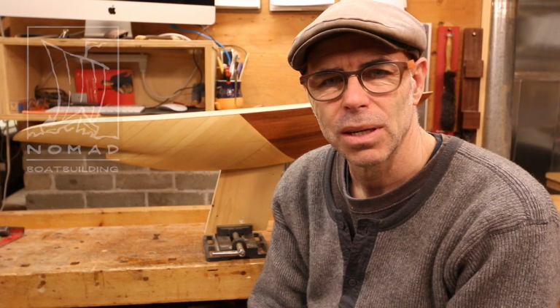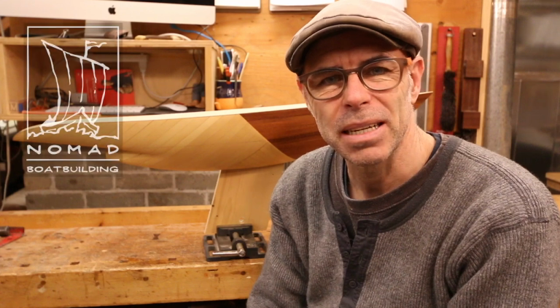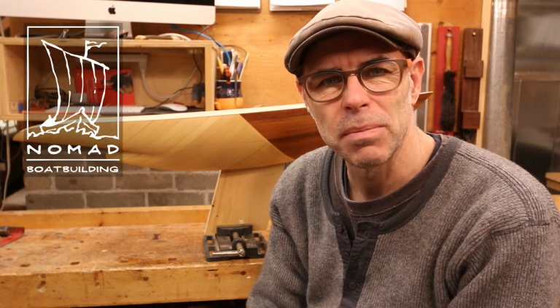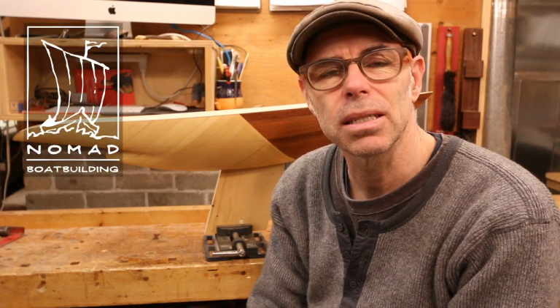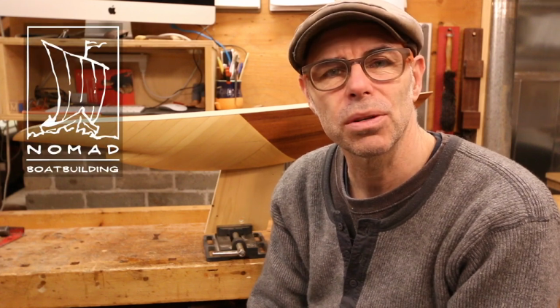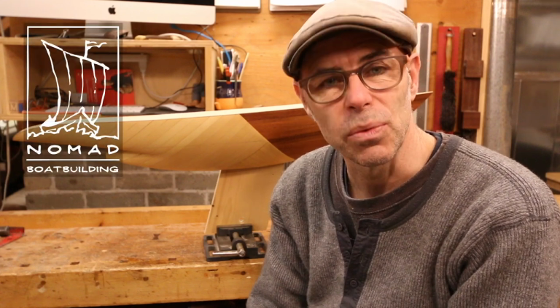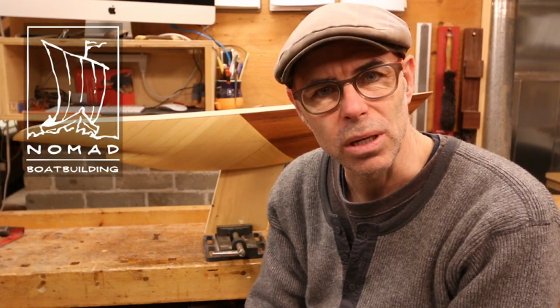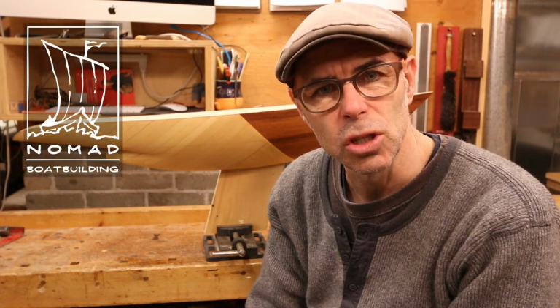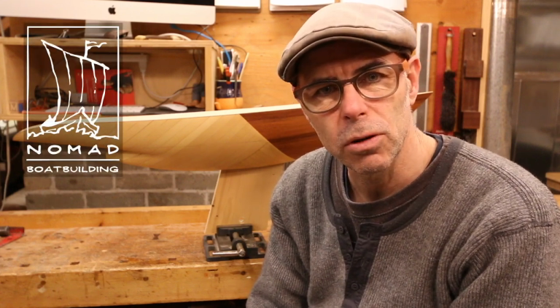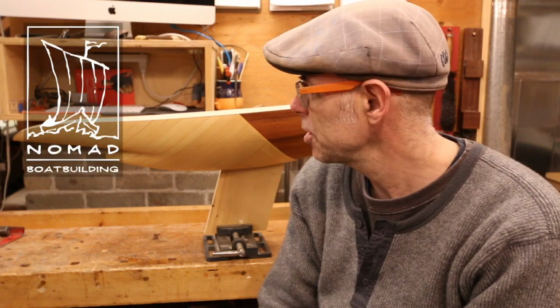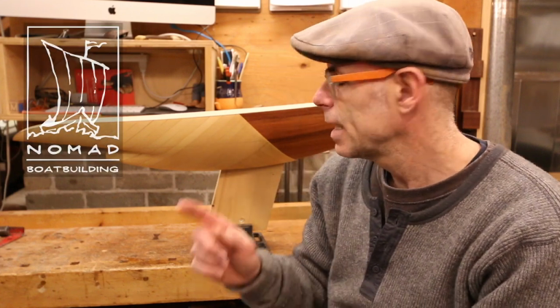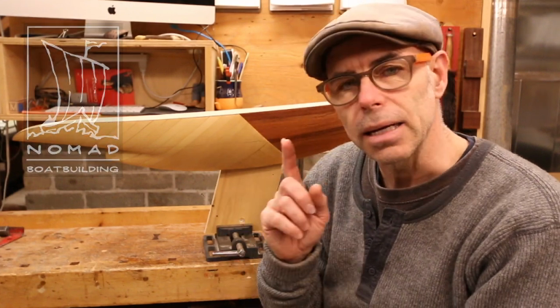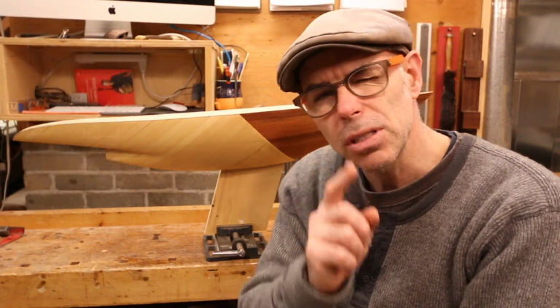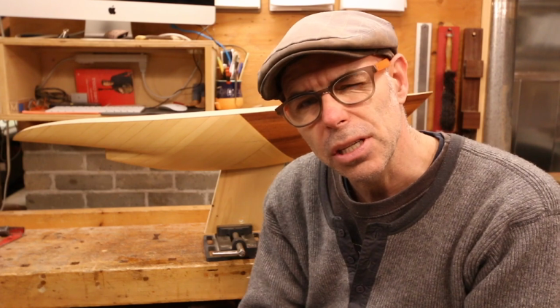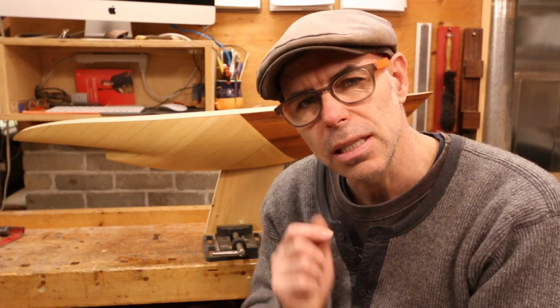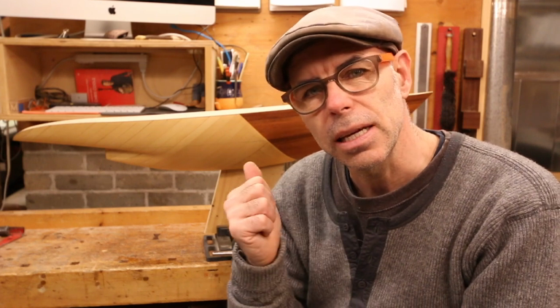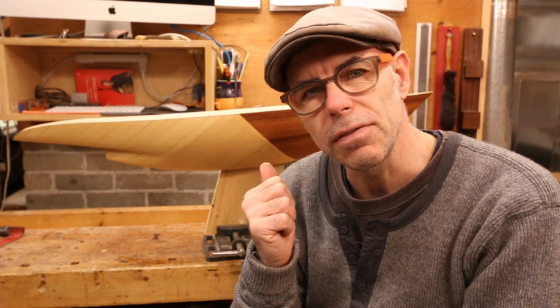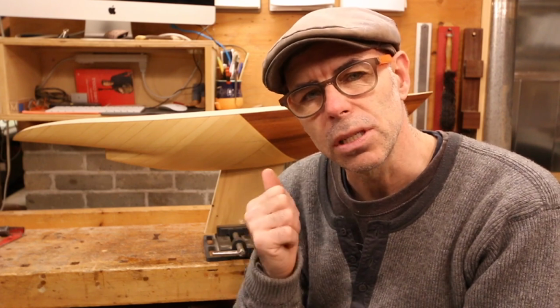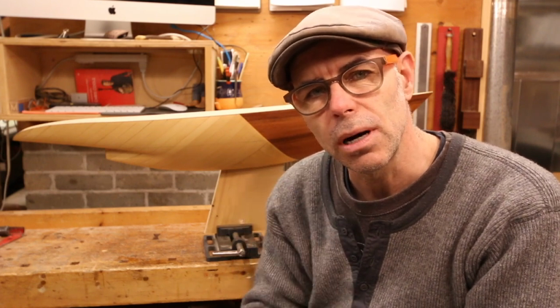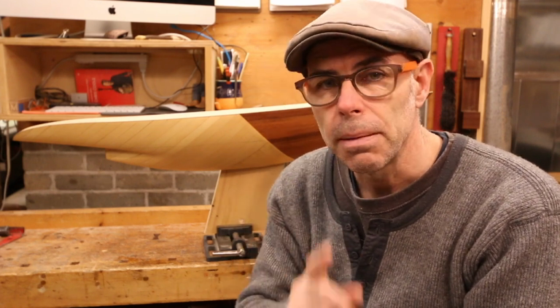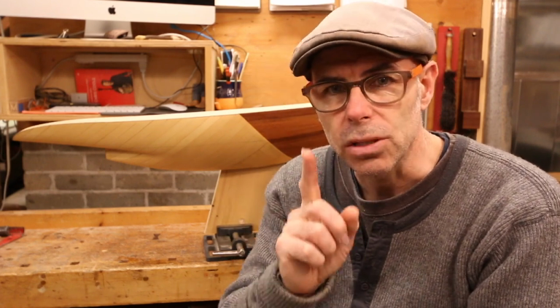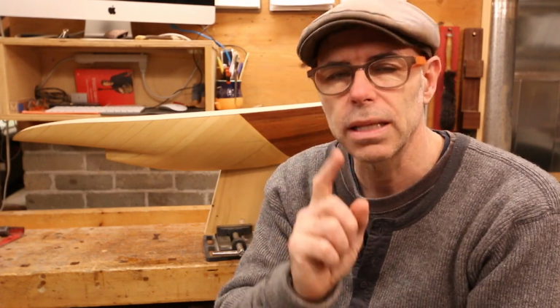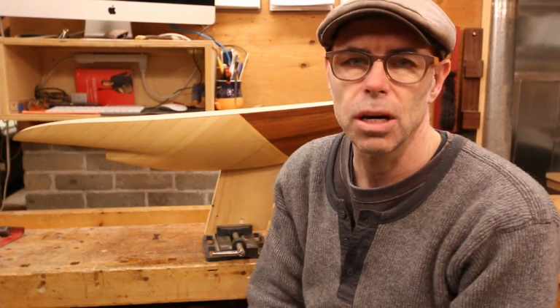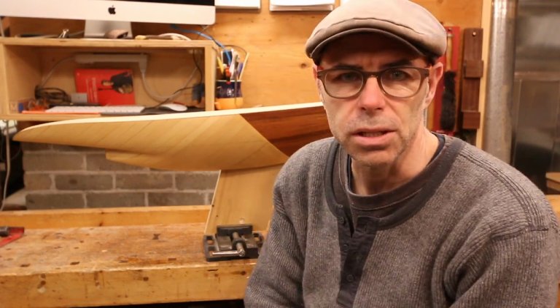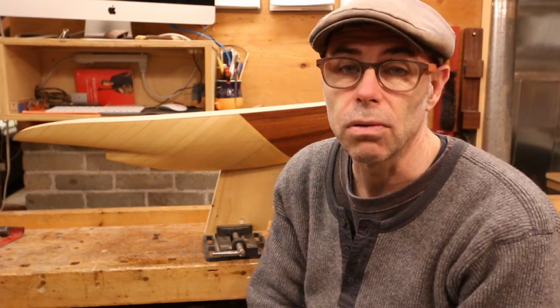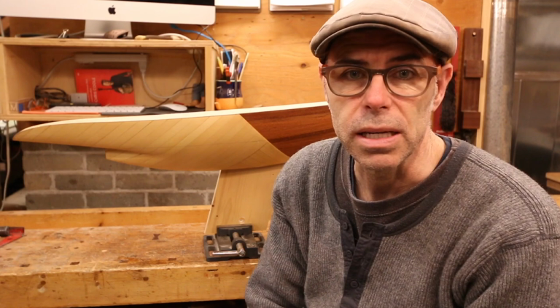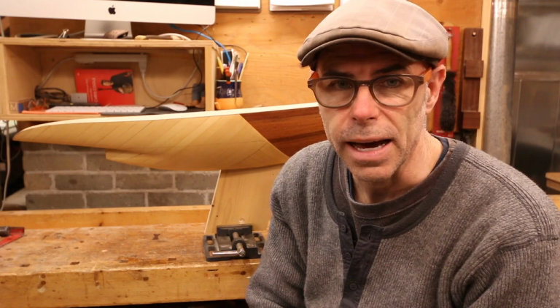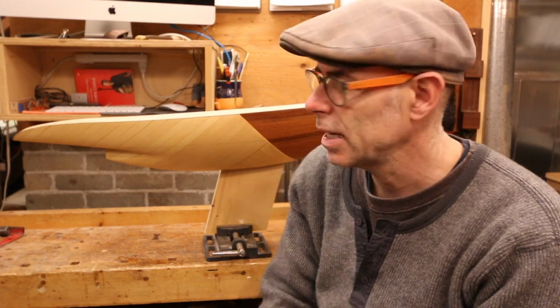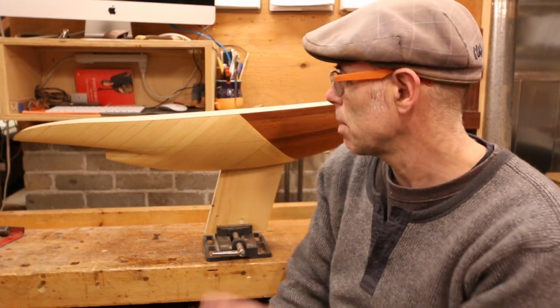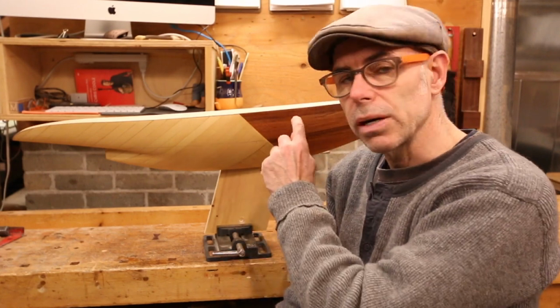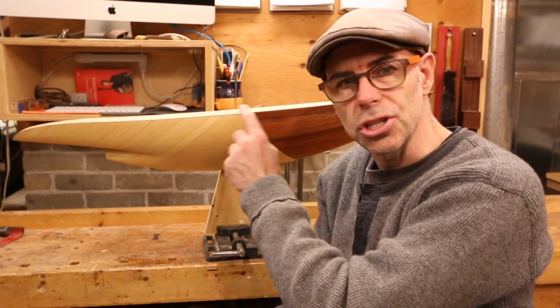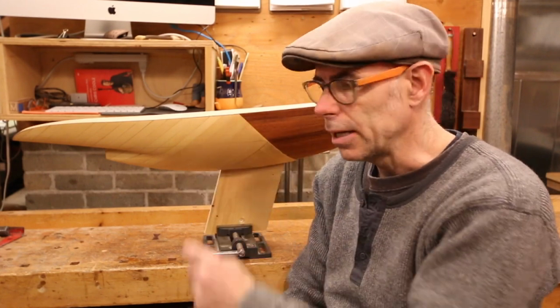Welcome back to Nomad Boat Building. I'm Mark Rudin and we are working on the 2.4 meter project. I am just as anxious to see this thing get off the mold as you are, but there's one last job we need to do before we can do that, and that is mark out the shear line.